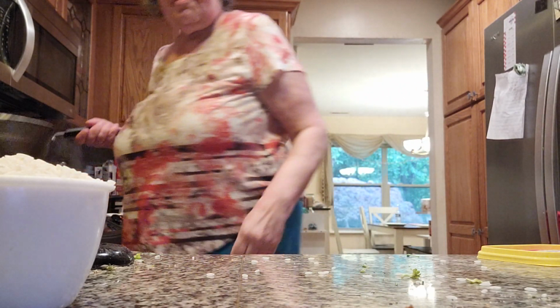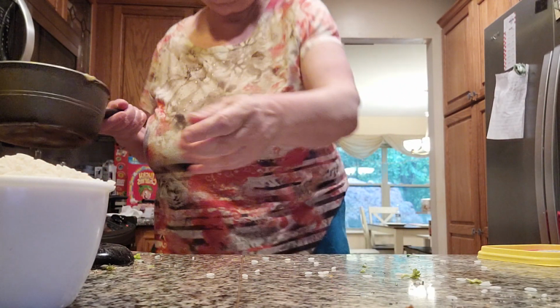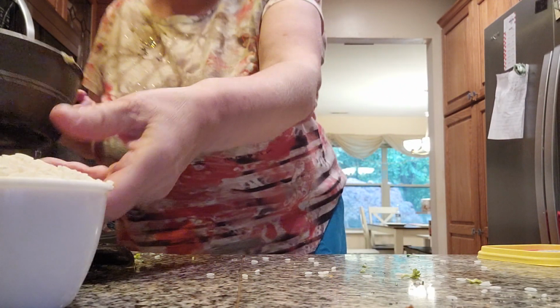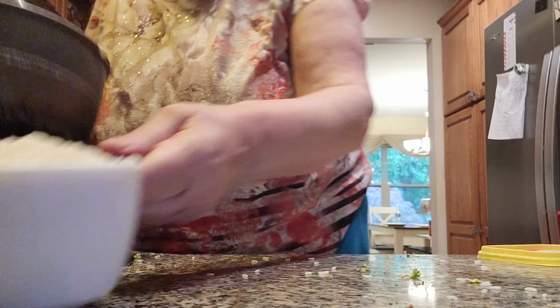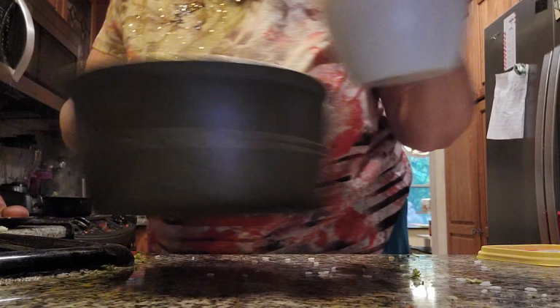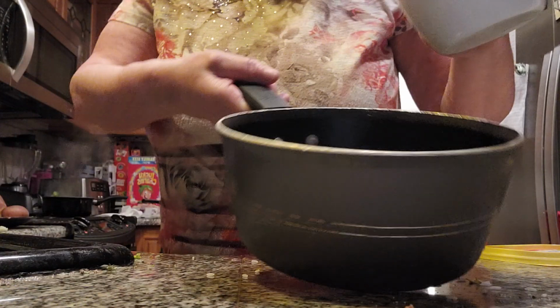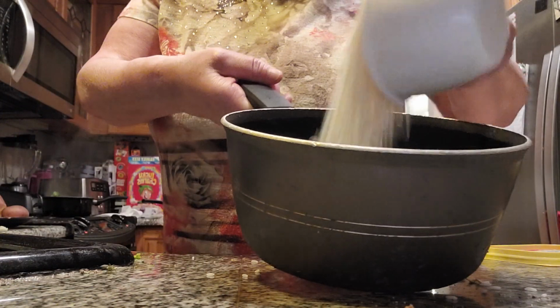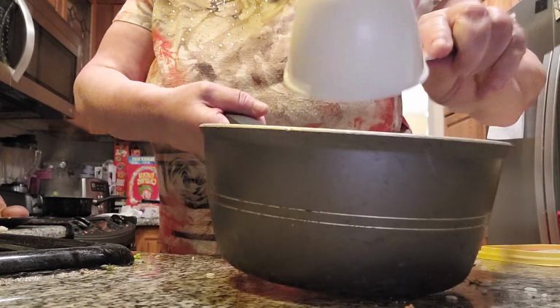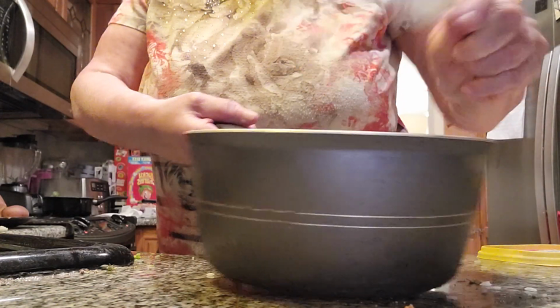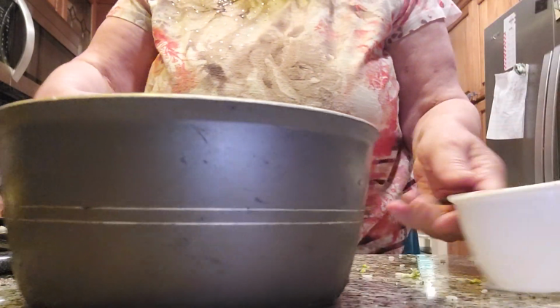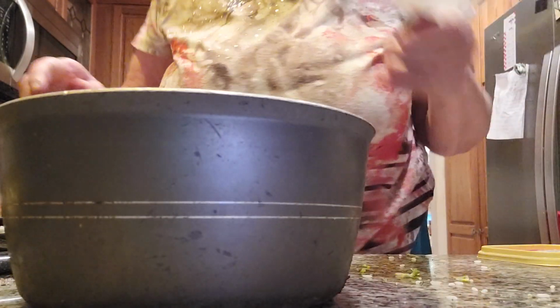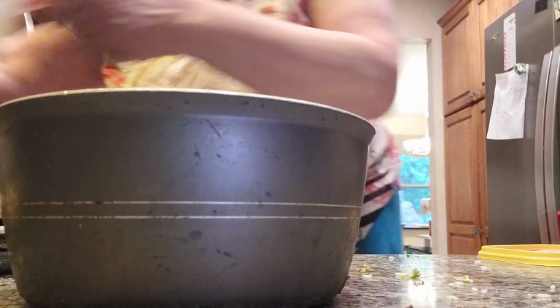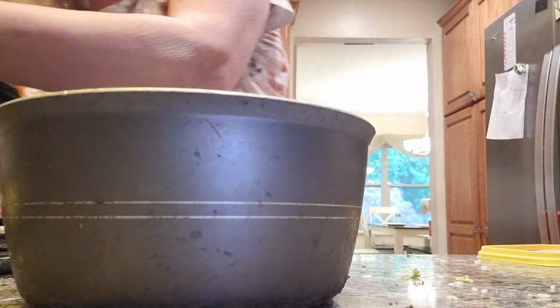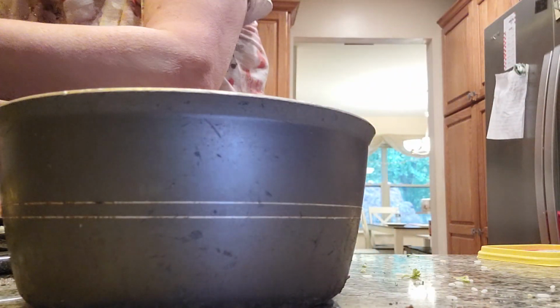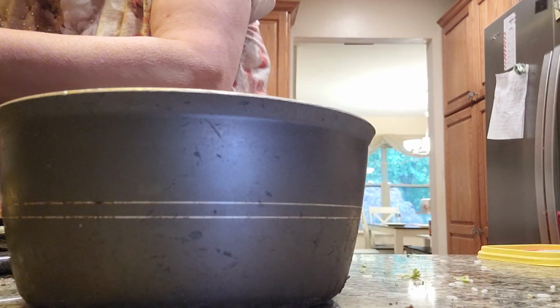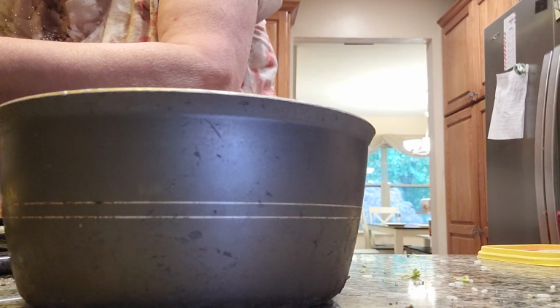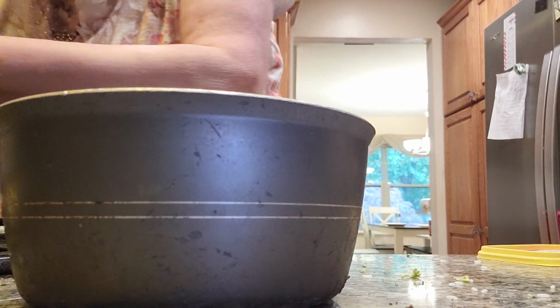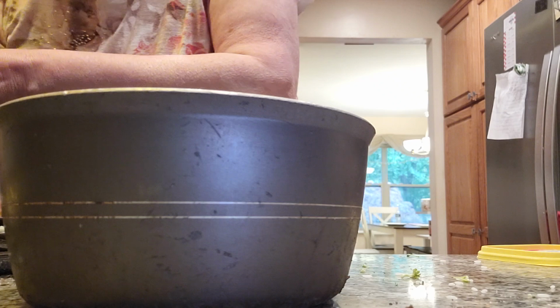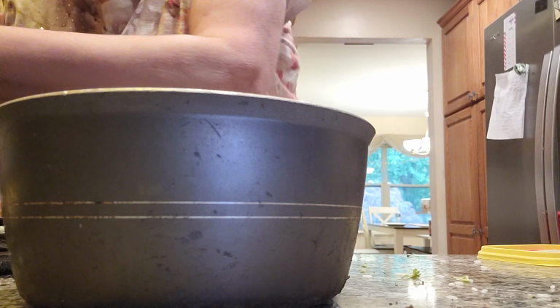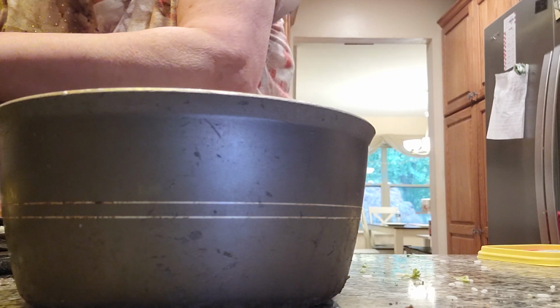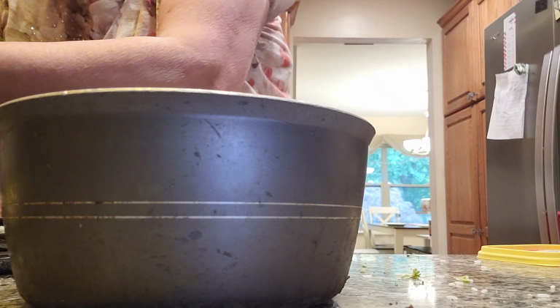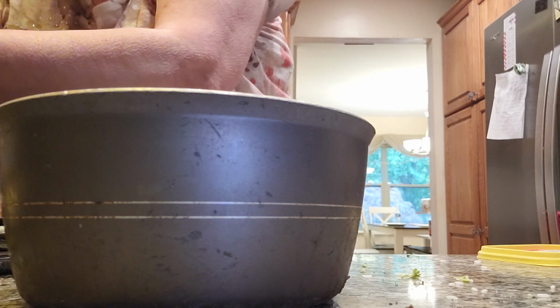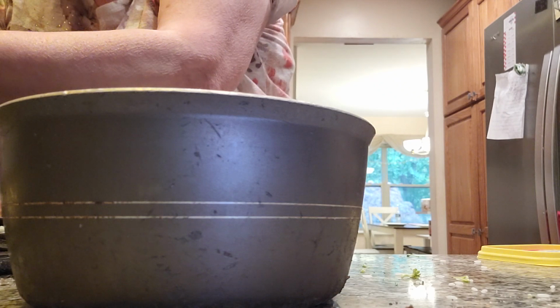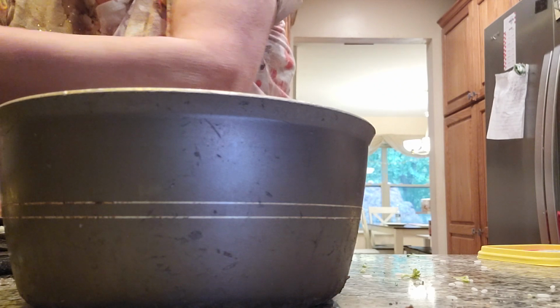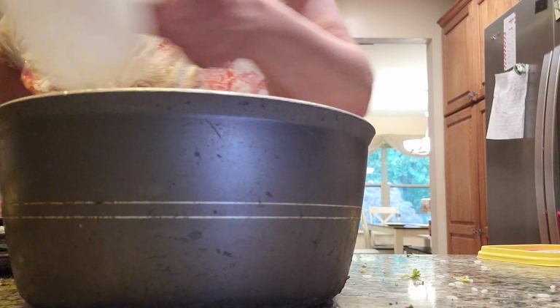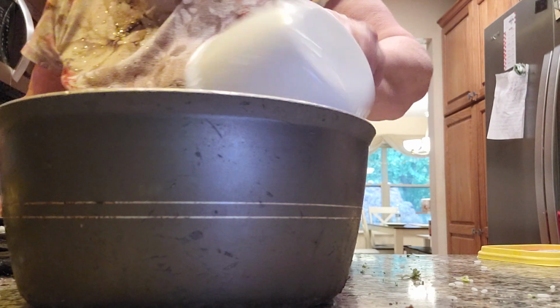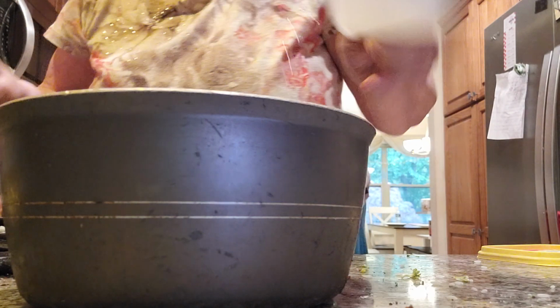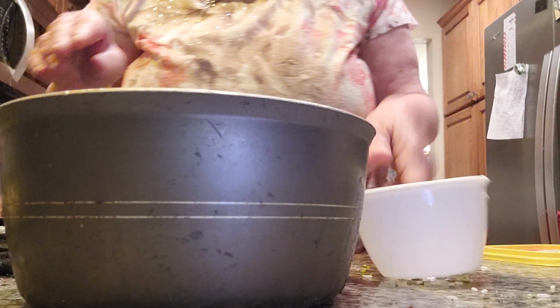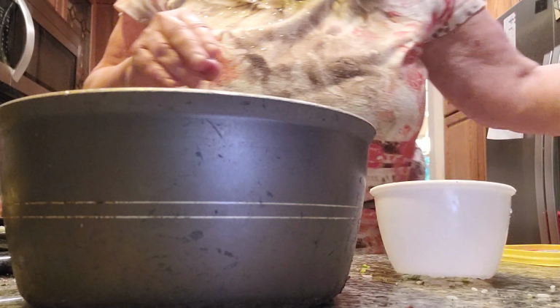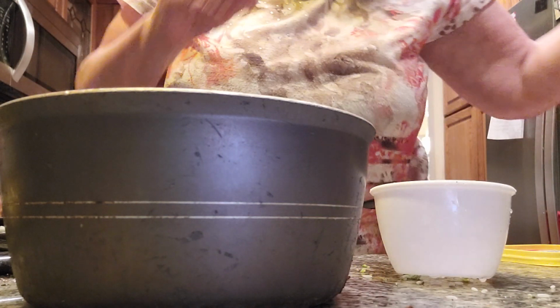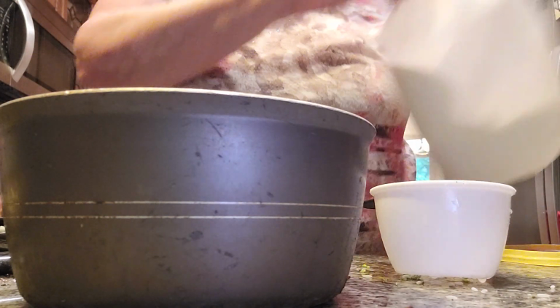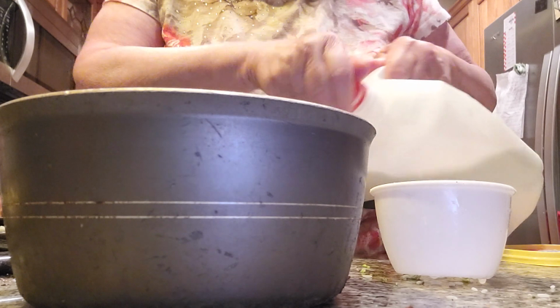I'm going to add in the rice now to get it cooking. I'm adding one cup of Carolina rice, a cup of water, and a cup of milk. Make sure it's whole milk, folks.